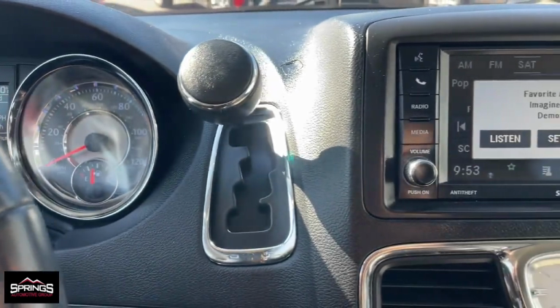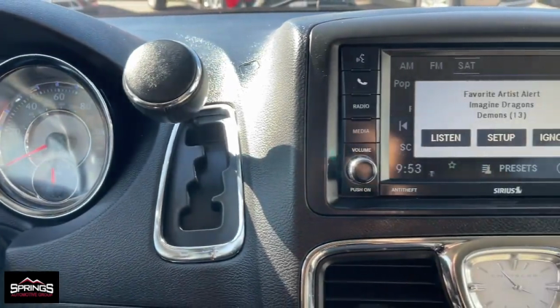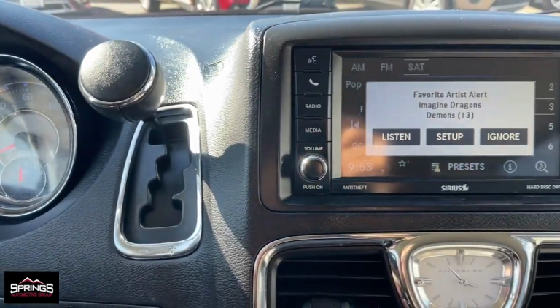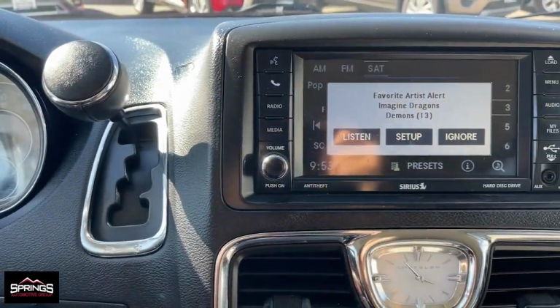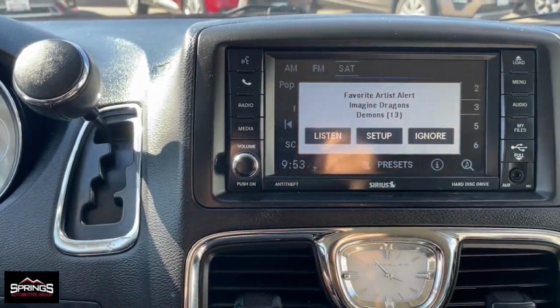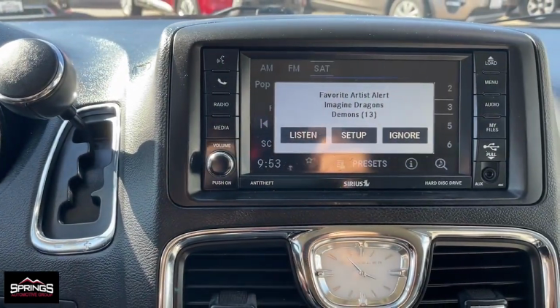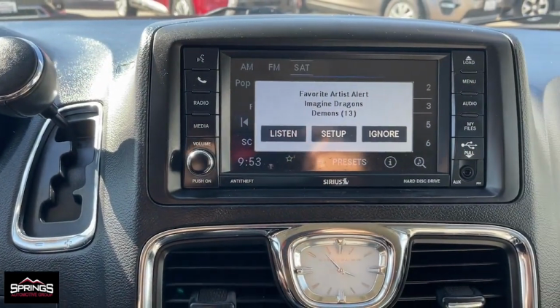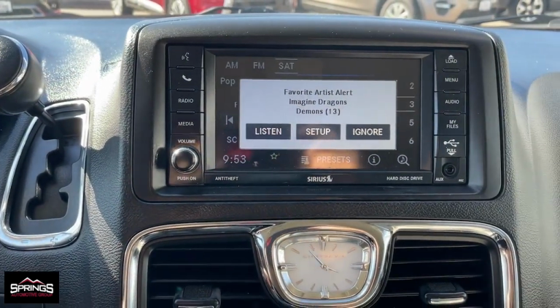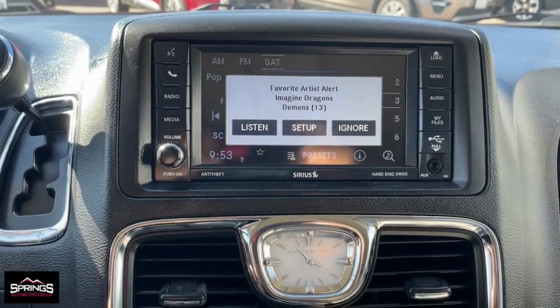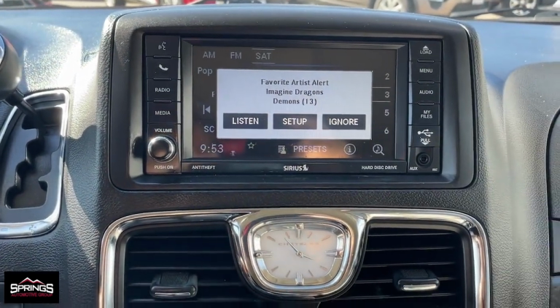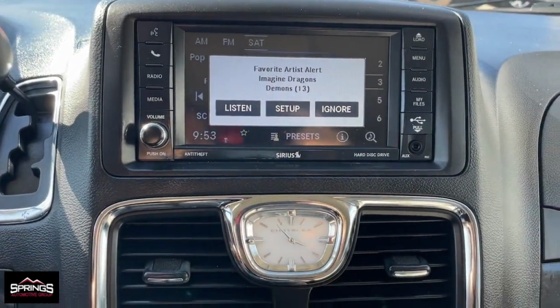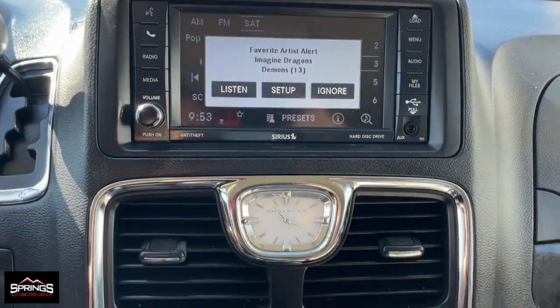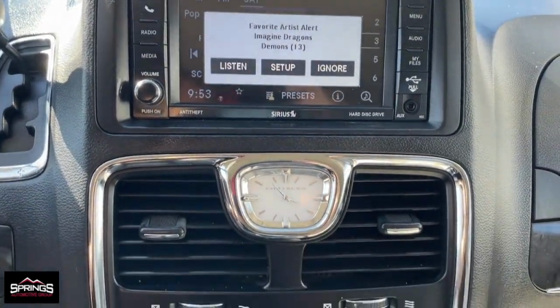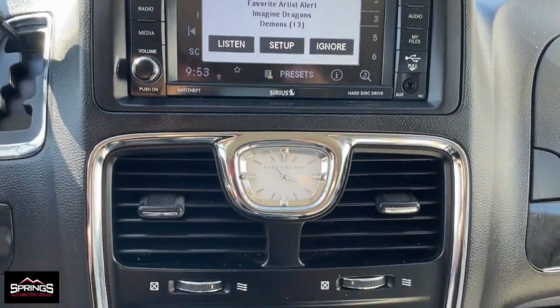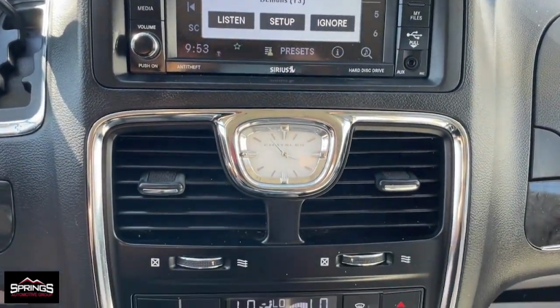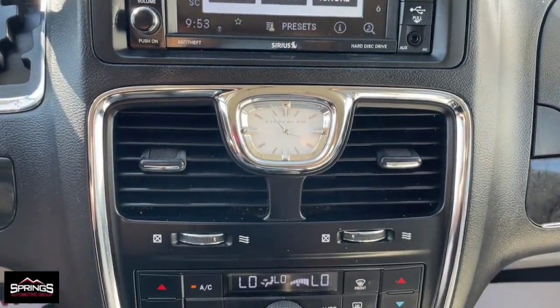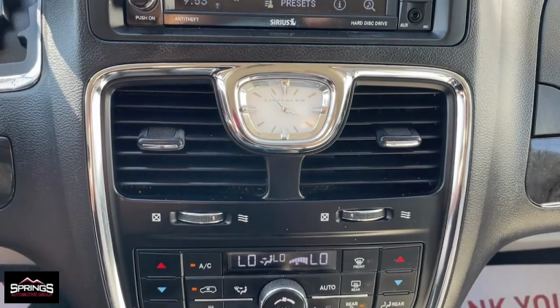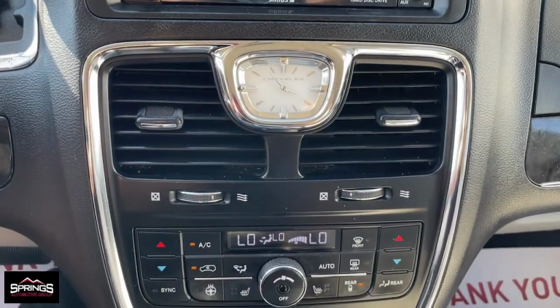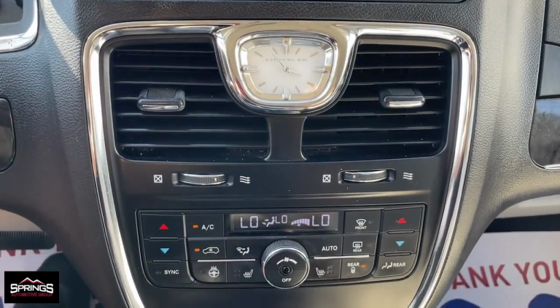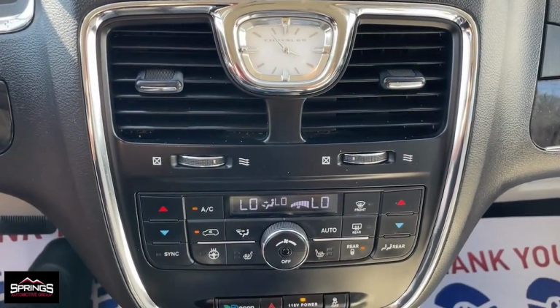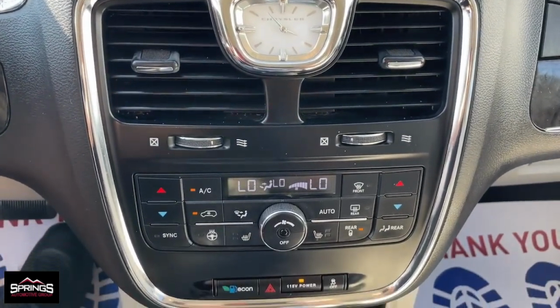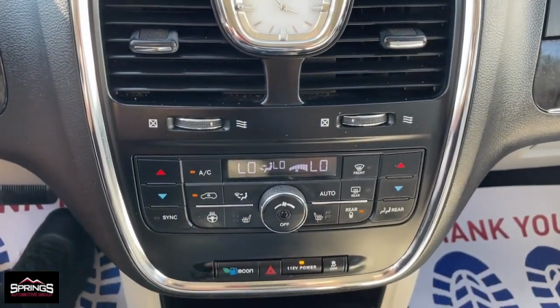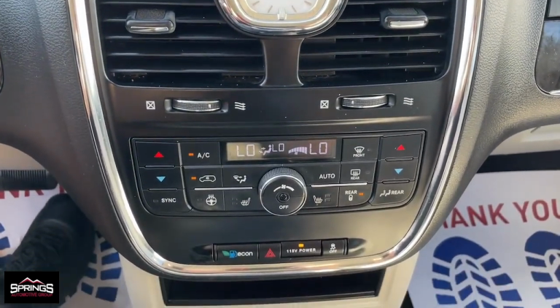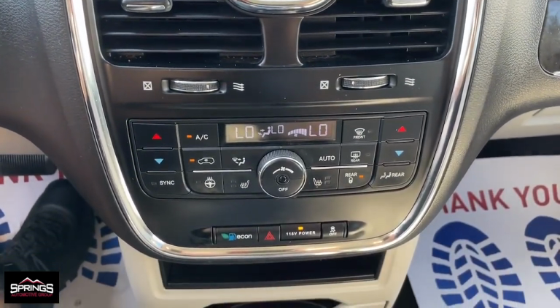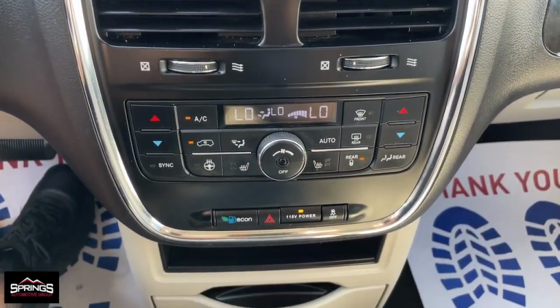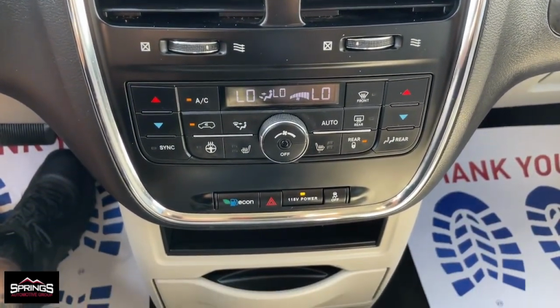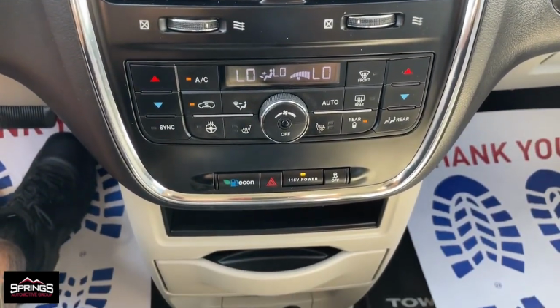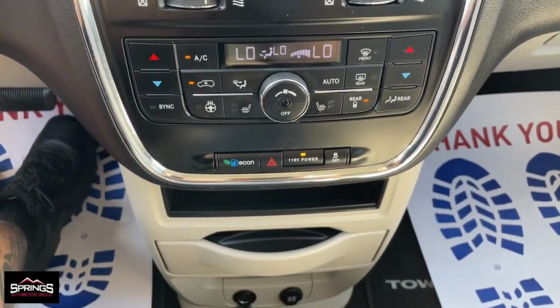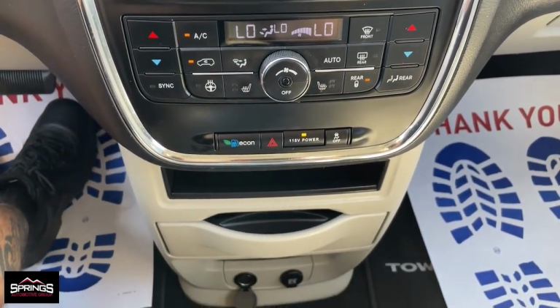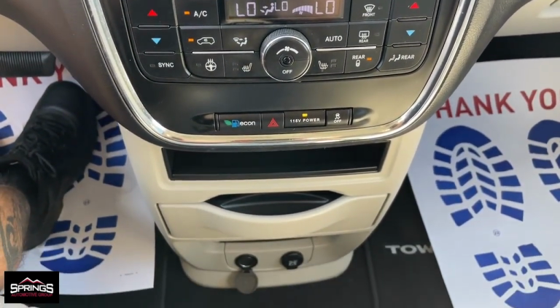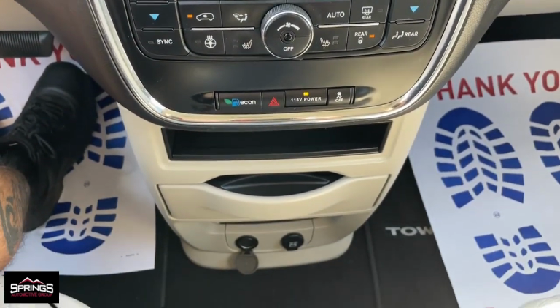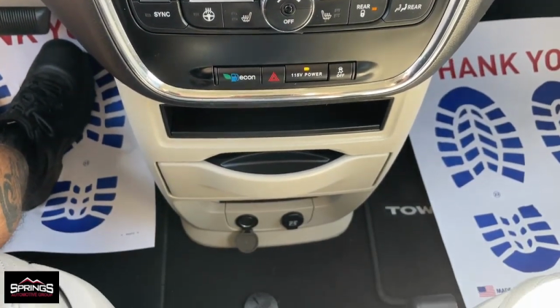Get the minivan your family deserves. This well-equipped Town and Country is waiting just for you. Our team will give you an outstanding test drive experience. Stop in today.